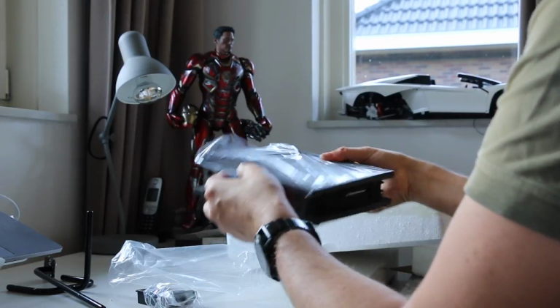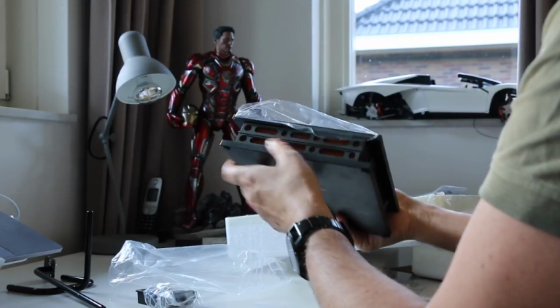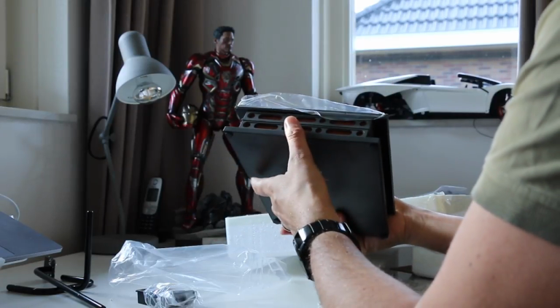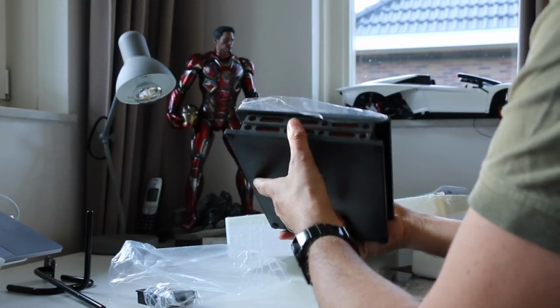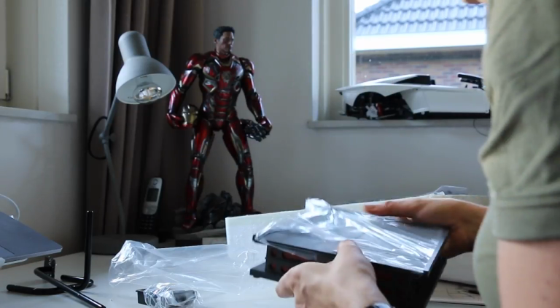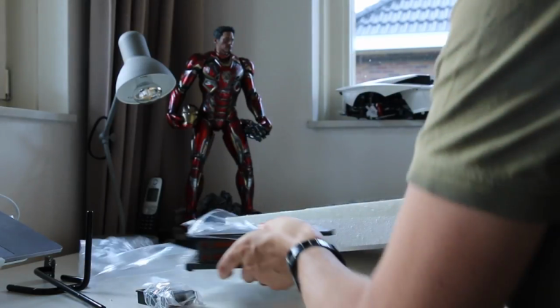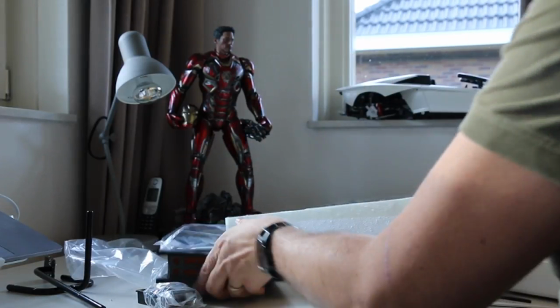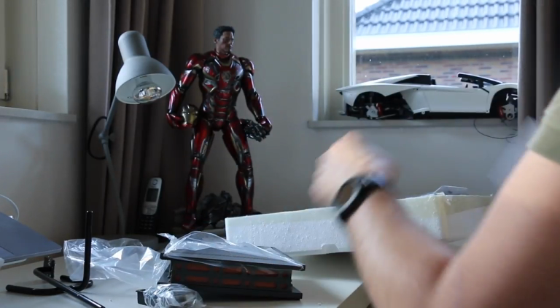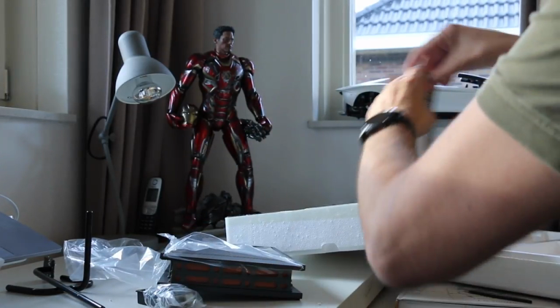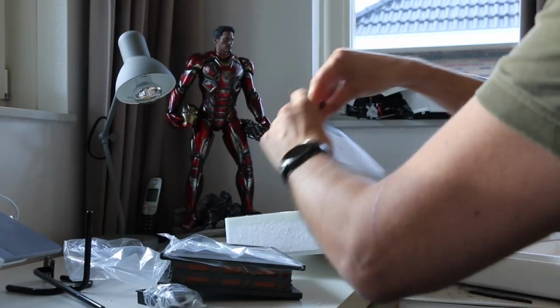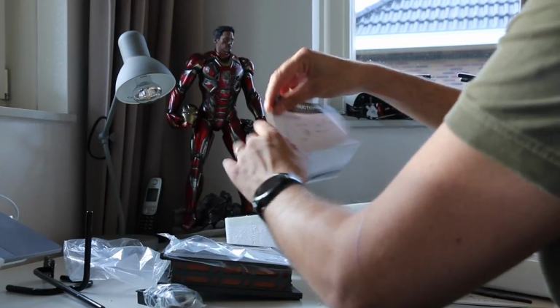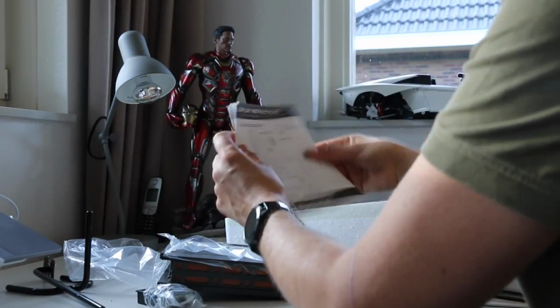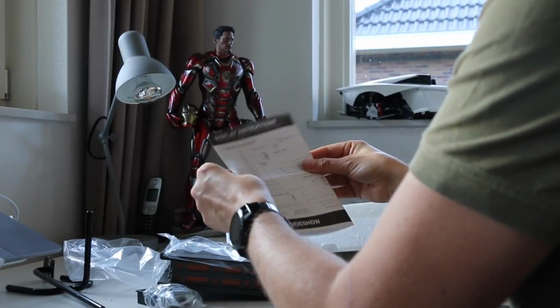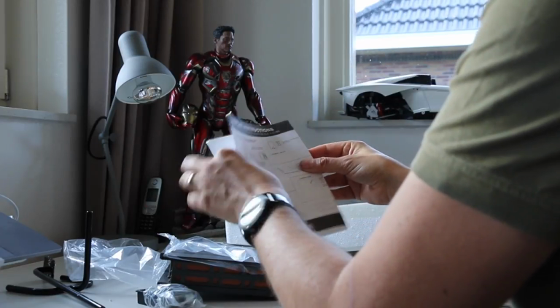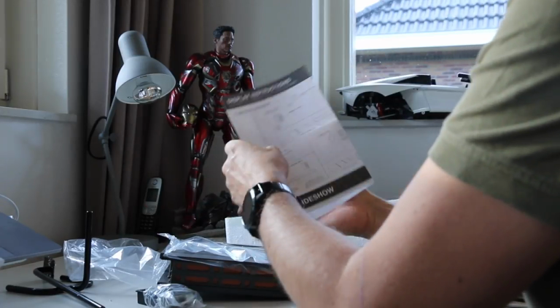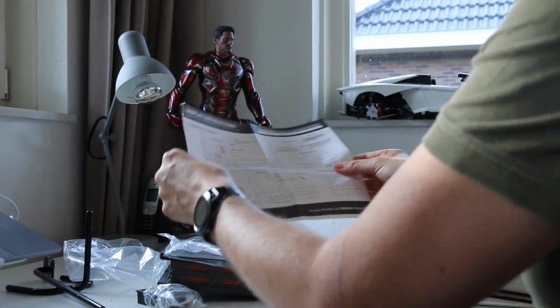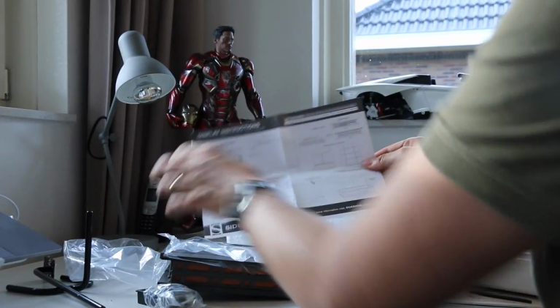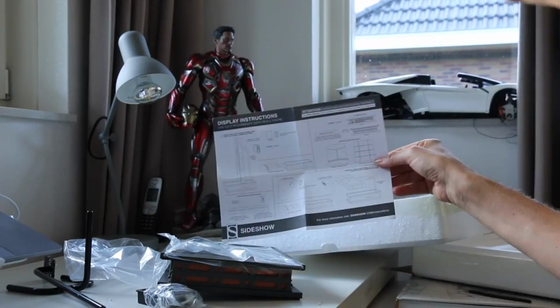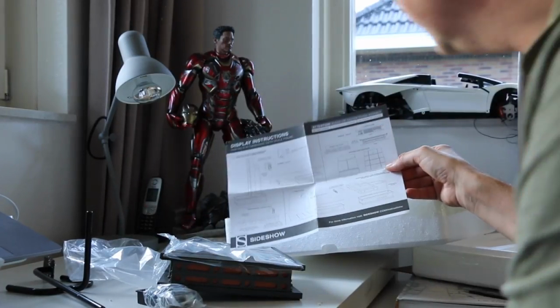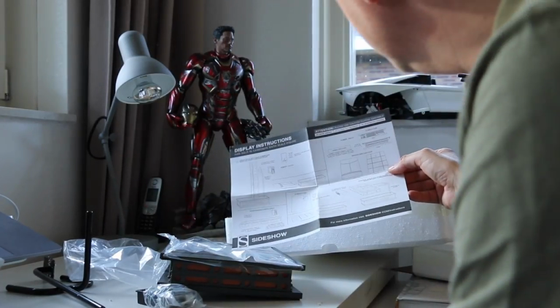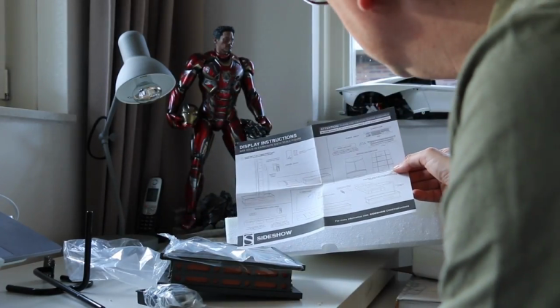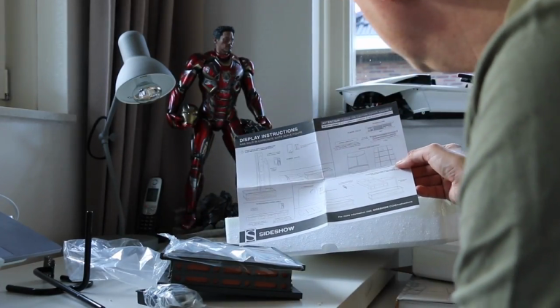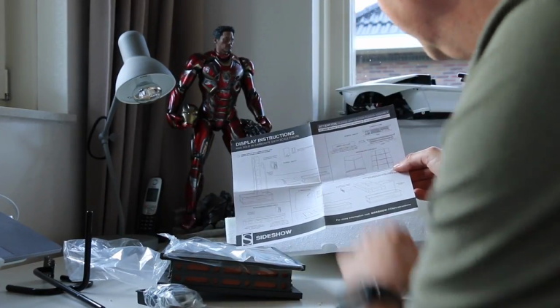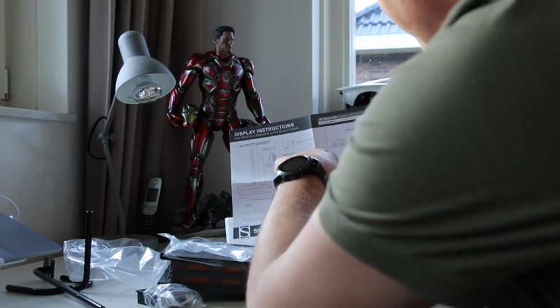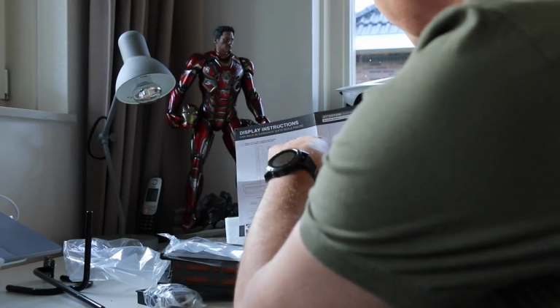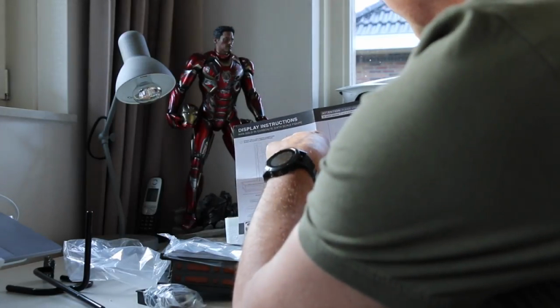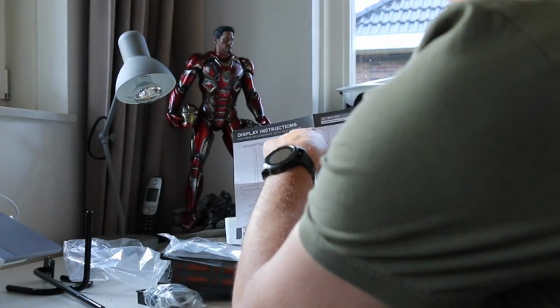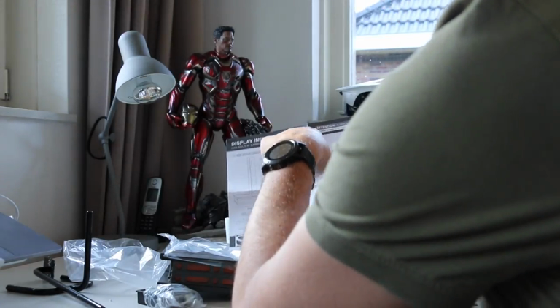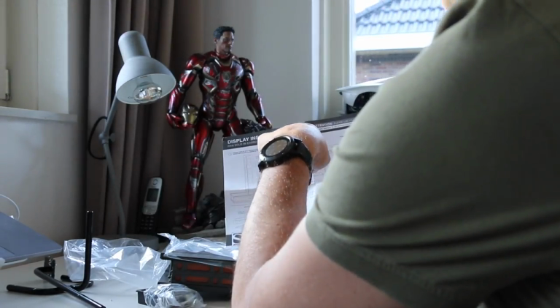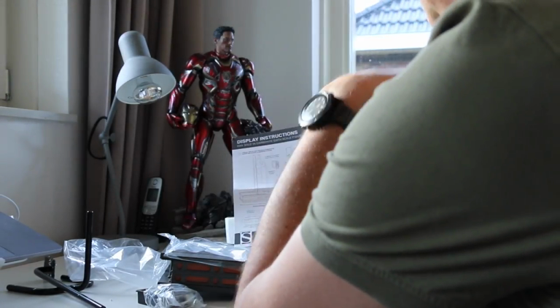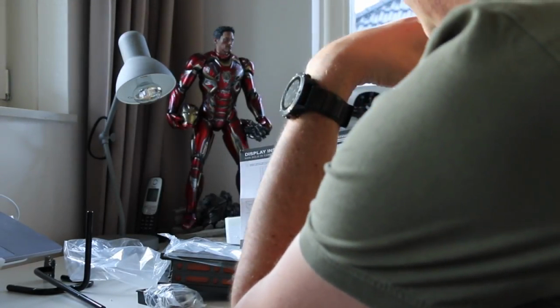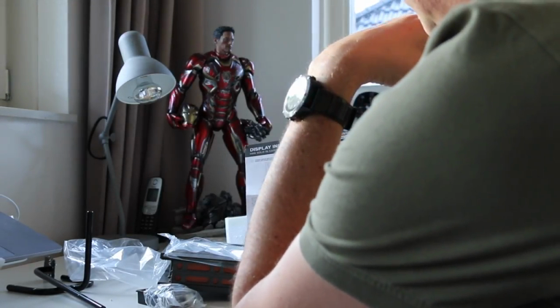This is the manual — so you need three AA batteries.